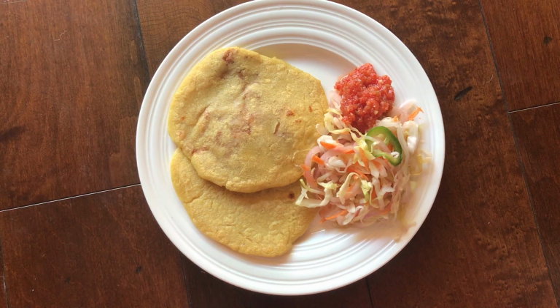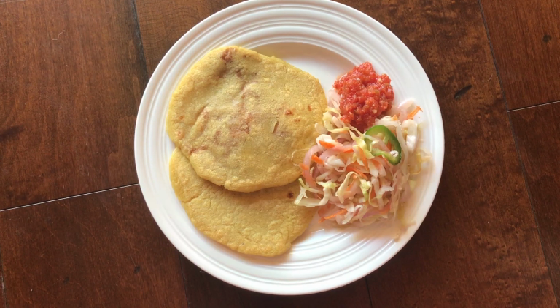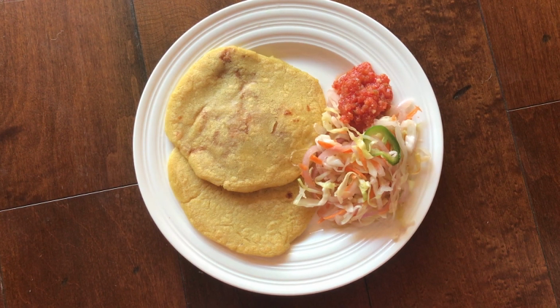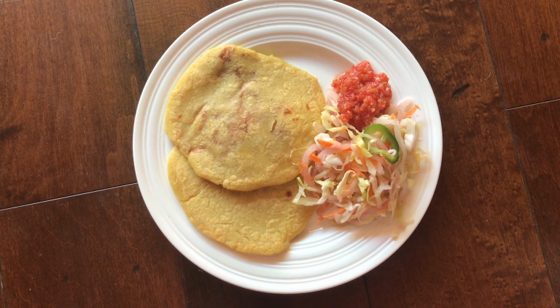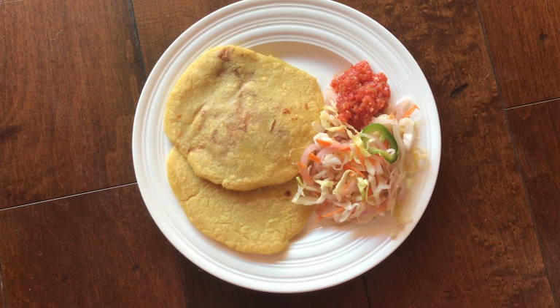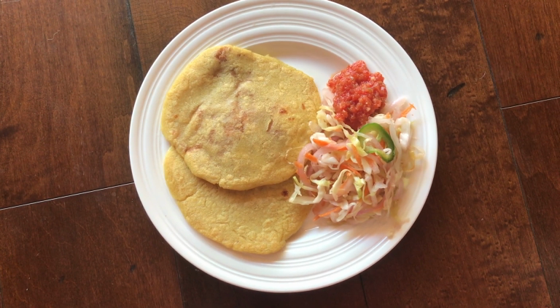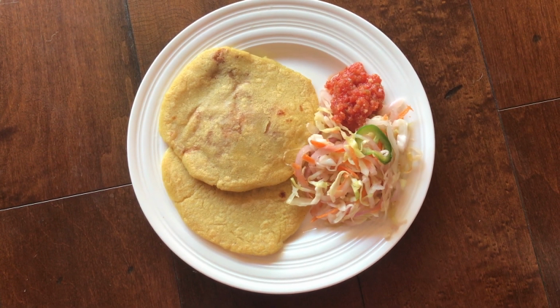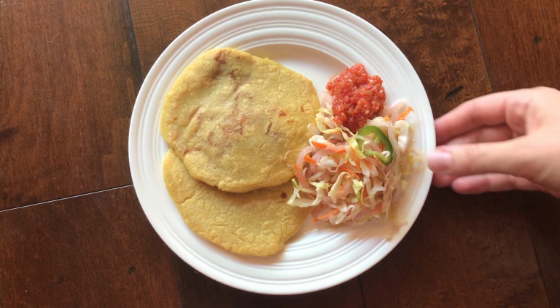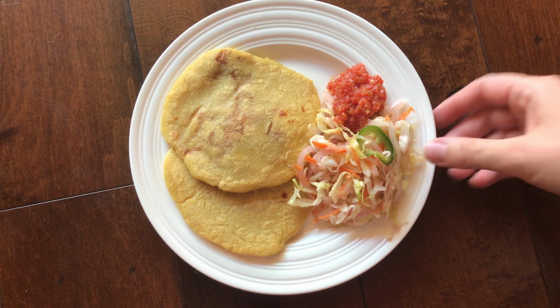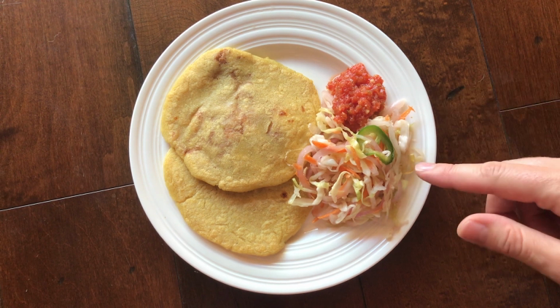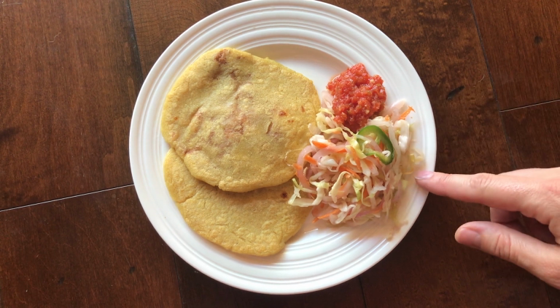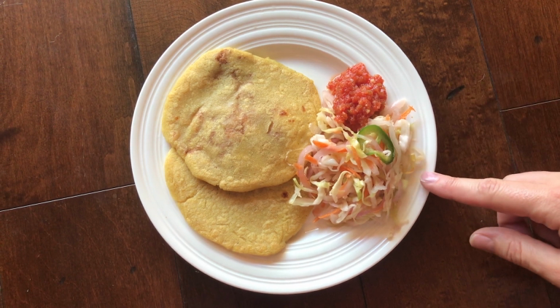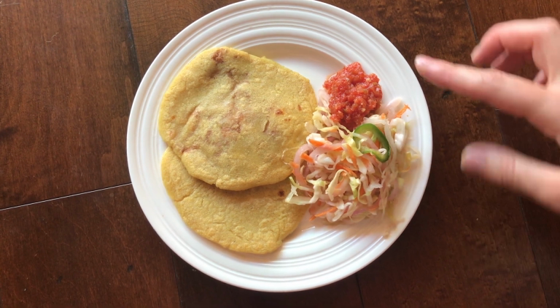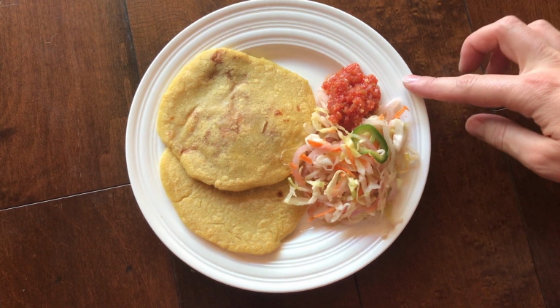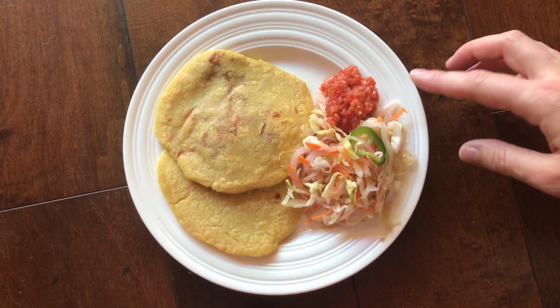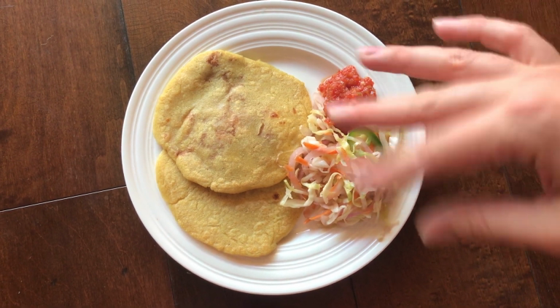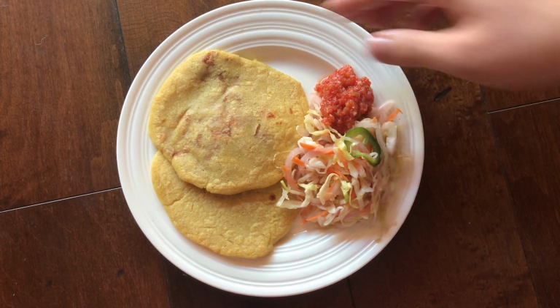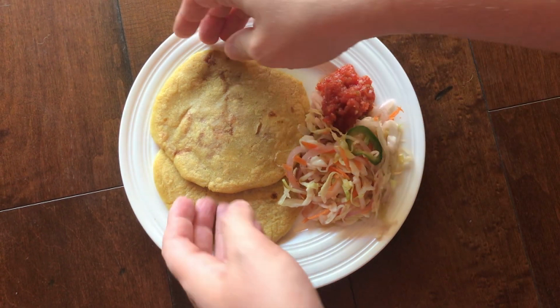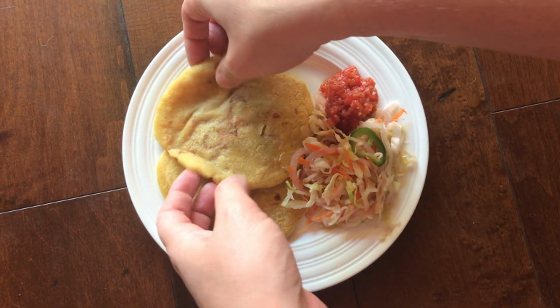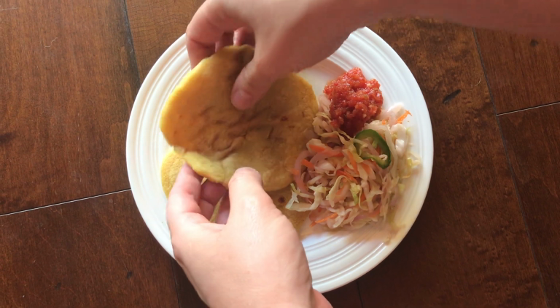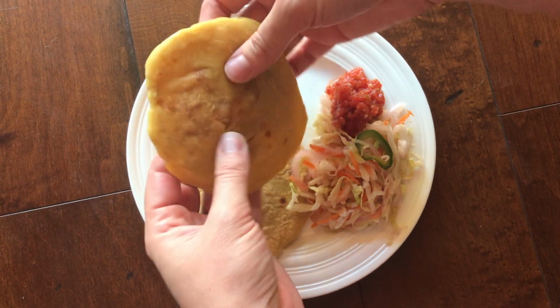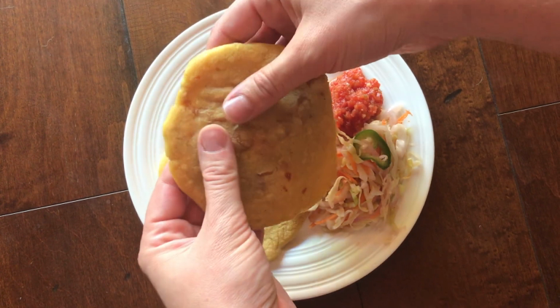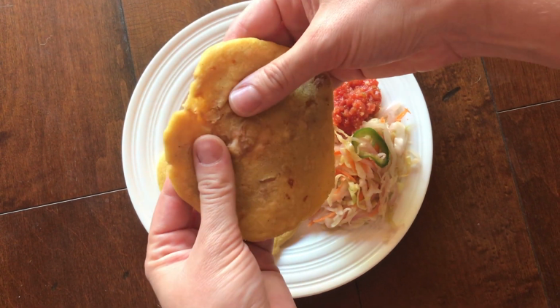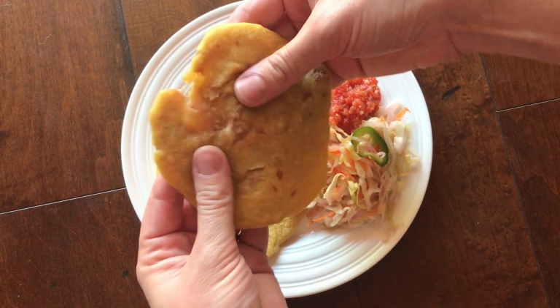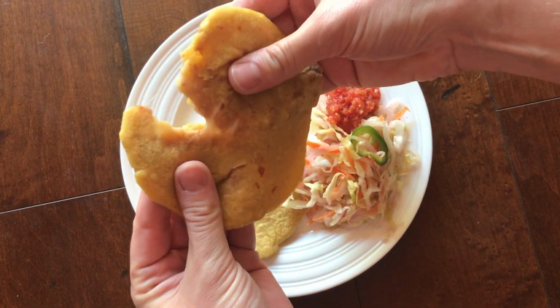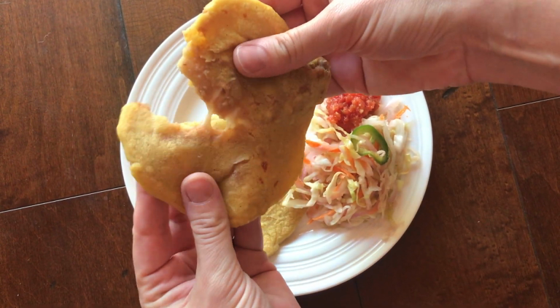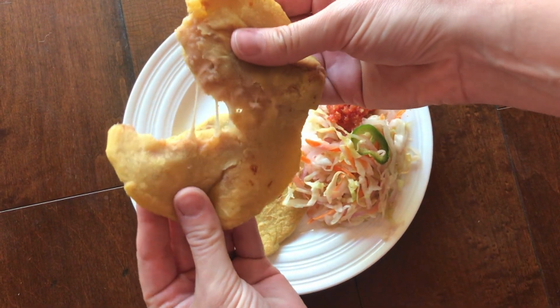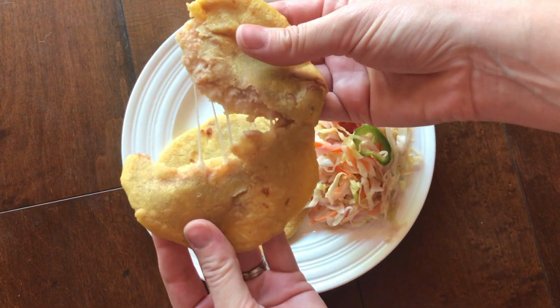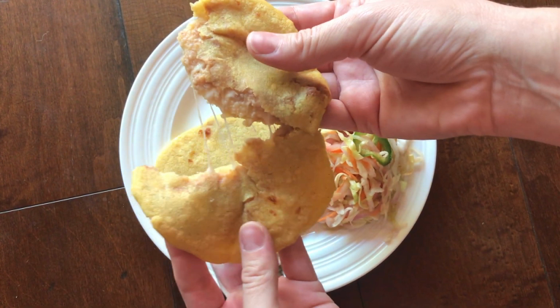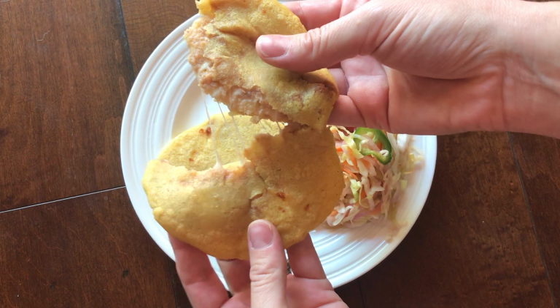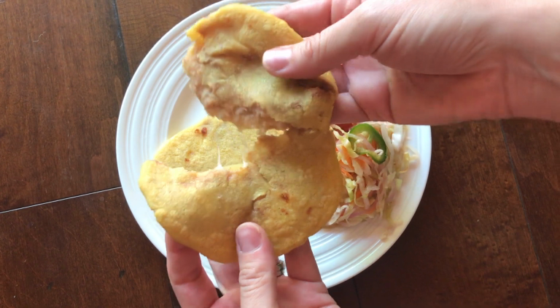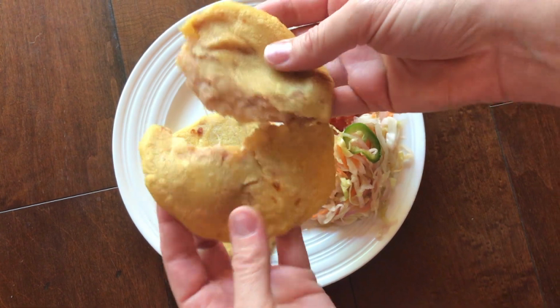Serve your pupusas hot right off the skillet. We've got a side of curtido — the cabbage slaw — and the salsa roja. You can put them on top and eat them with your hands or with a fork. Oh my goodness, how delicious is that! Hope you guys enjoy them.